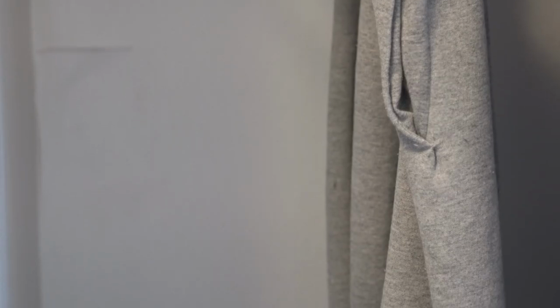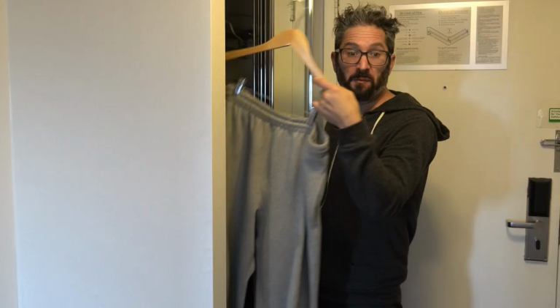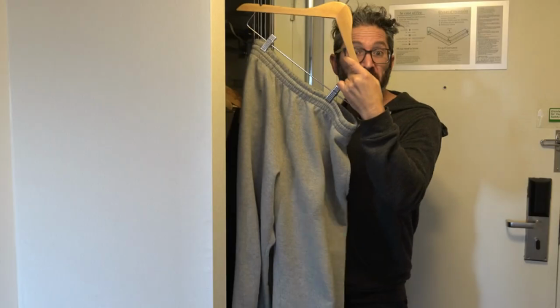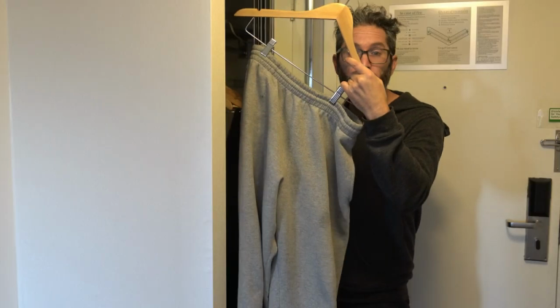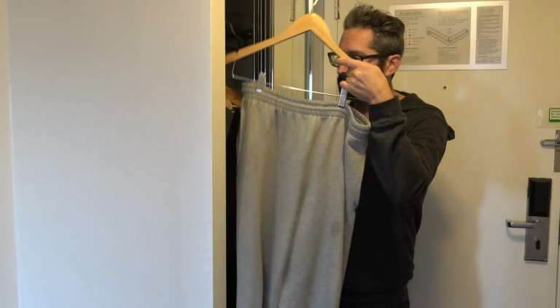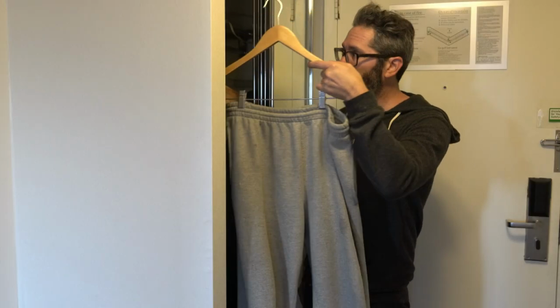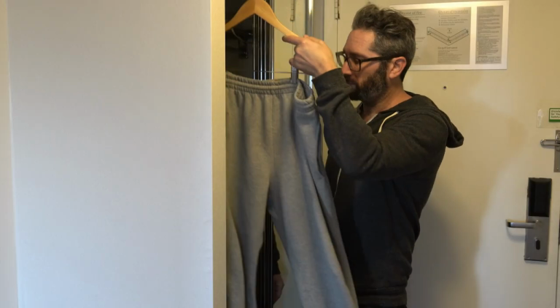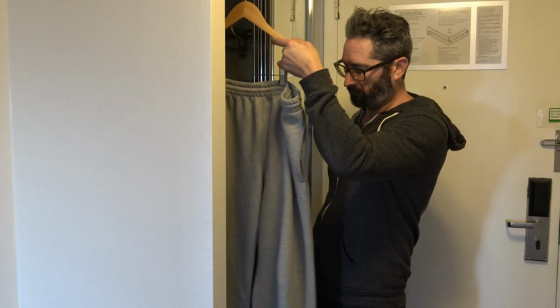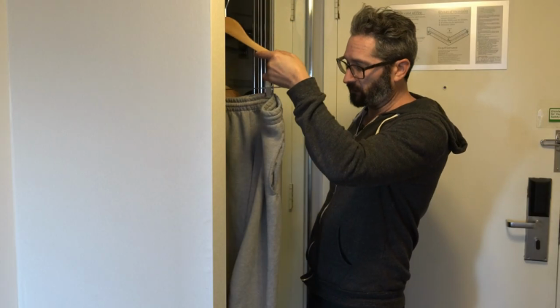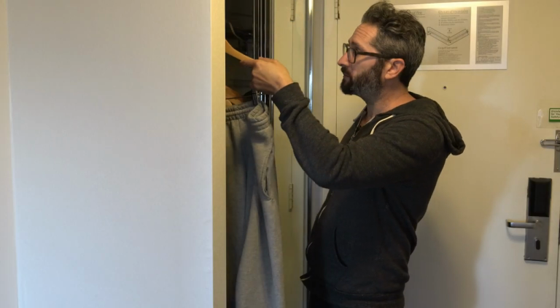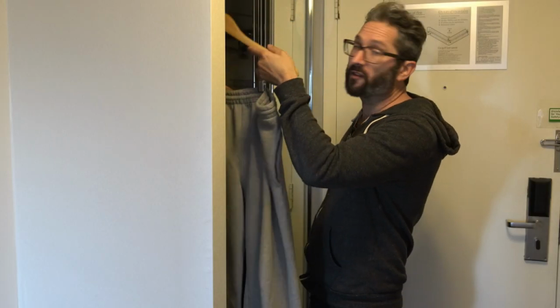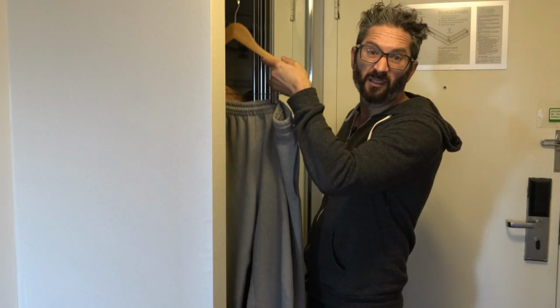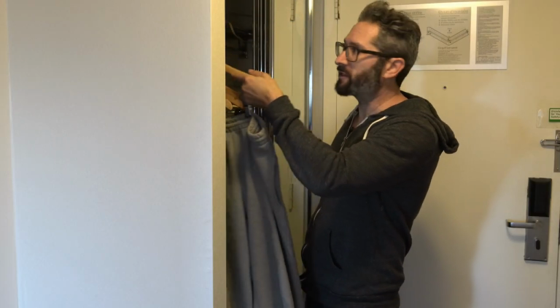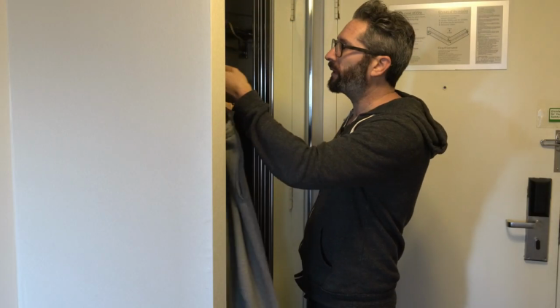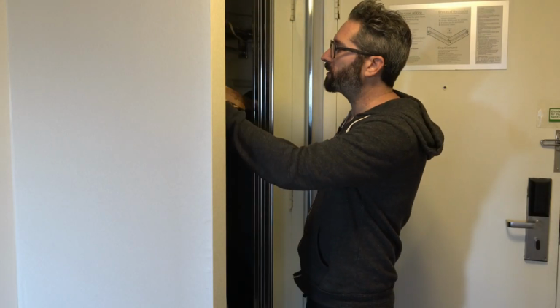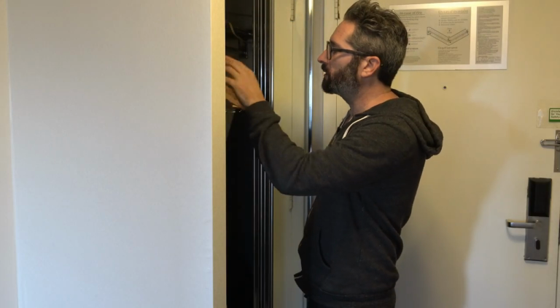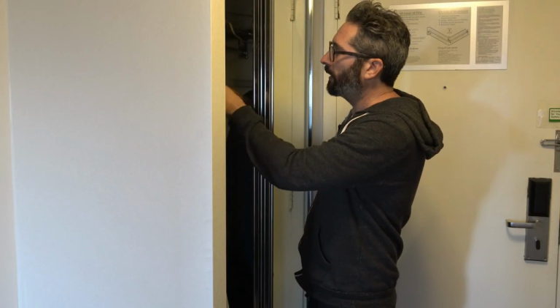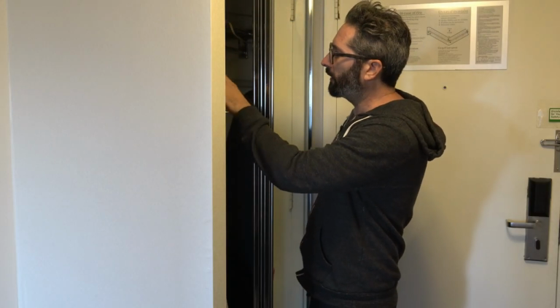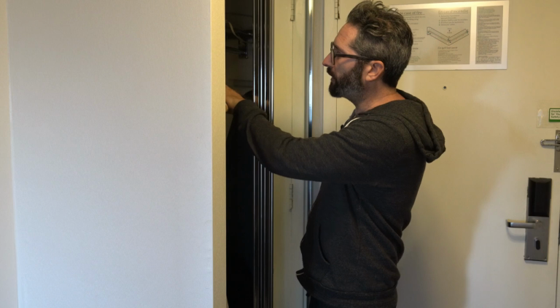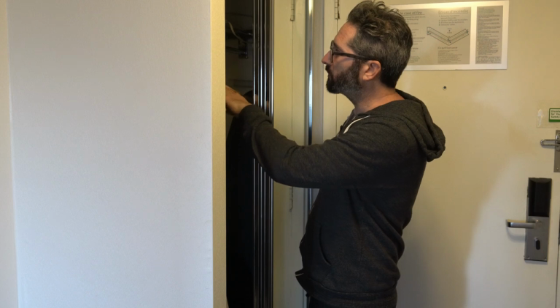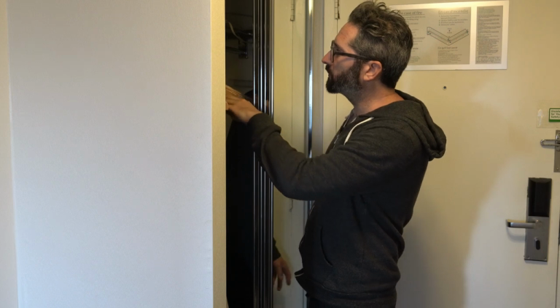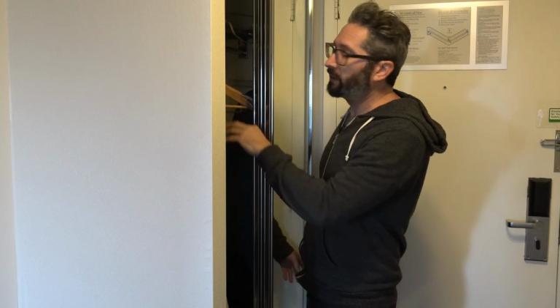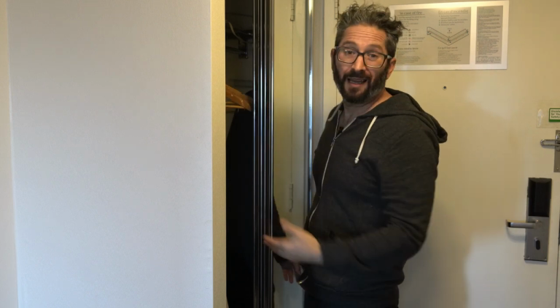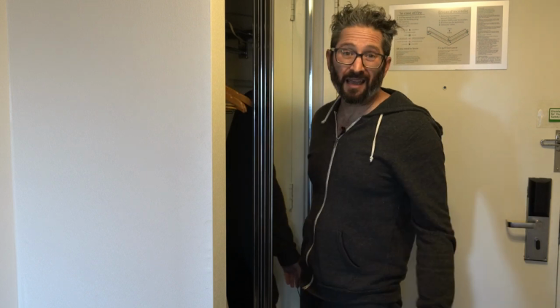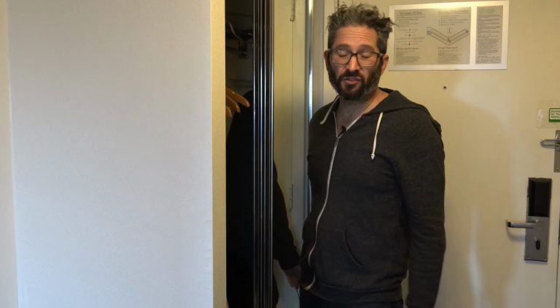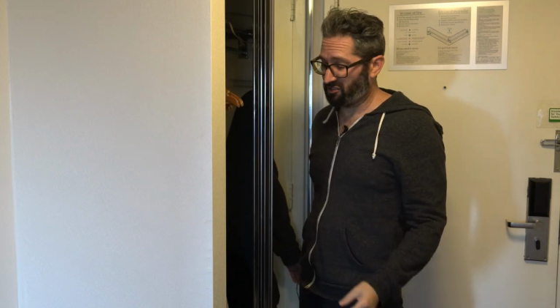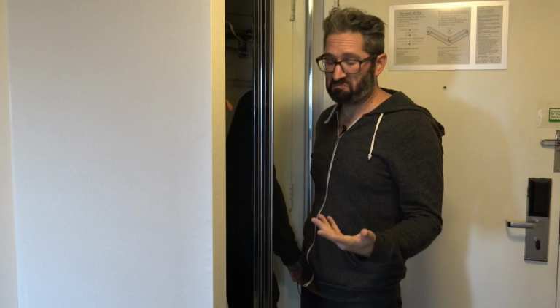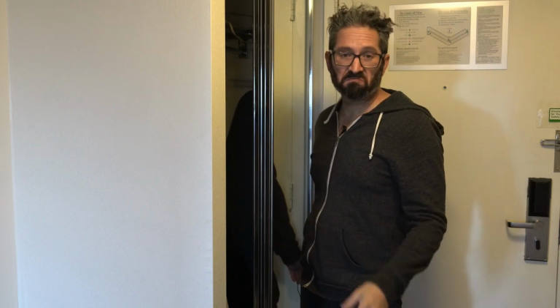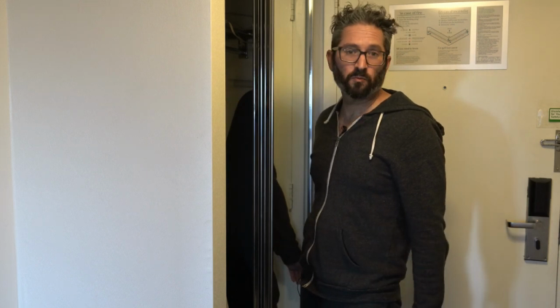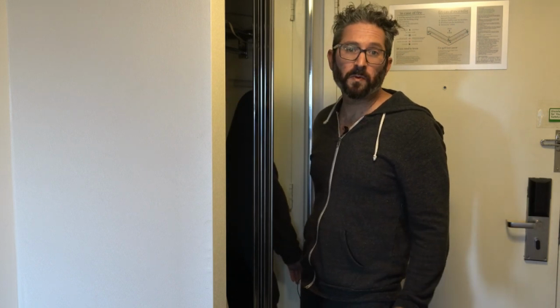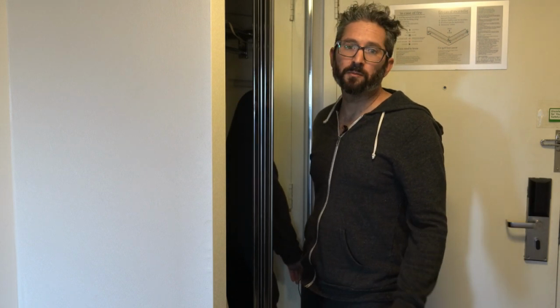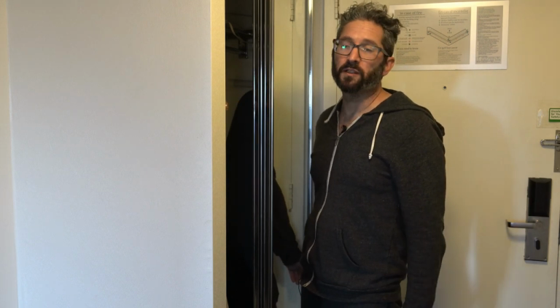I've got my favorite — my other pair of gray sweatpants in here and then a bunch of empty hangers. So it's just ready to be filled.